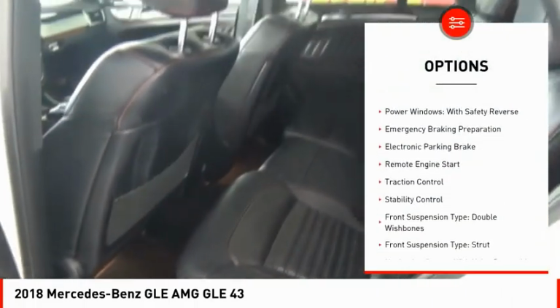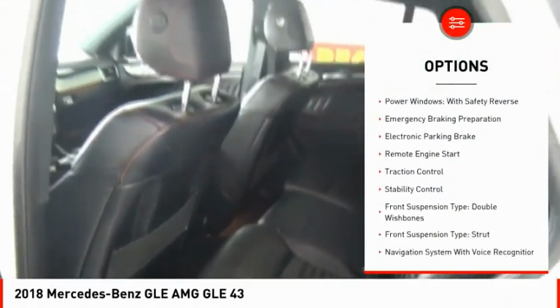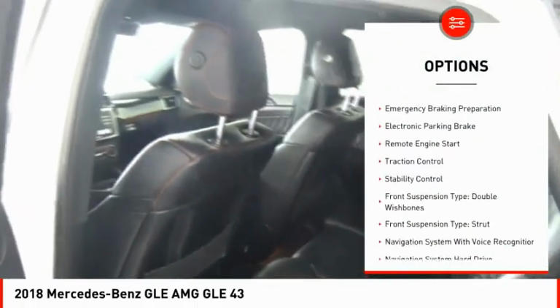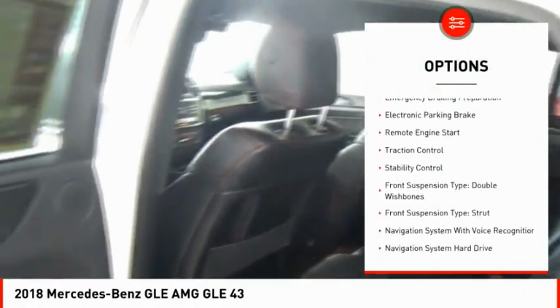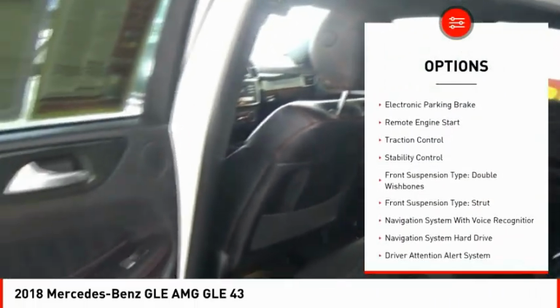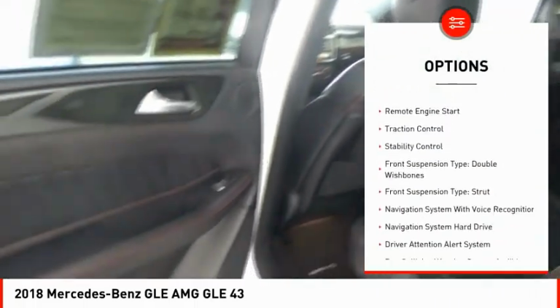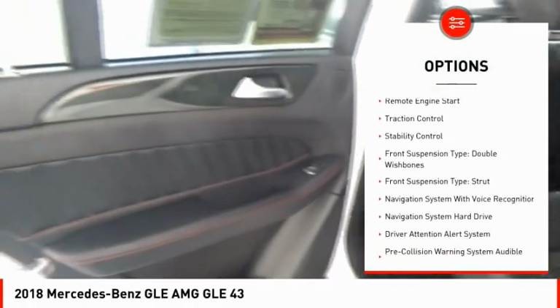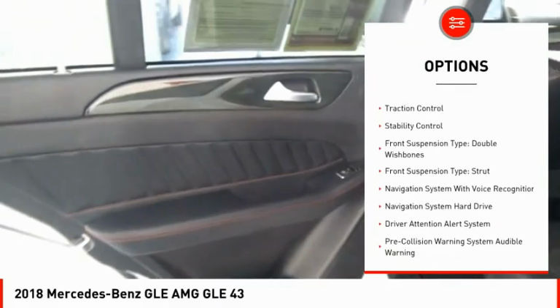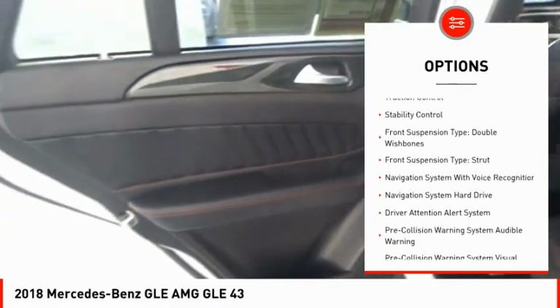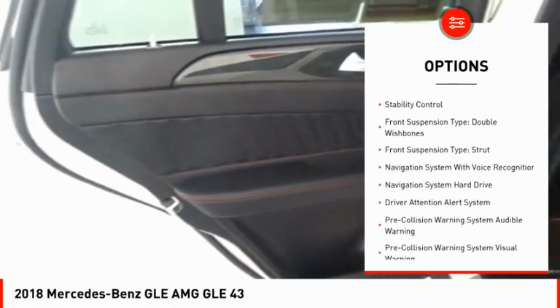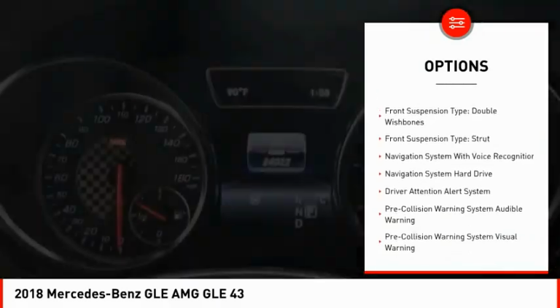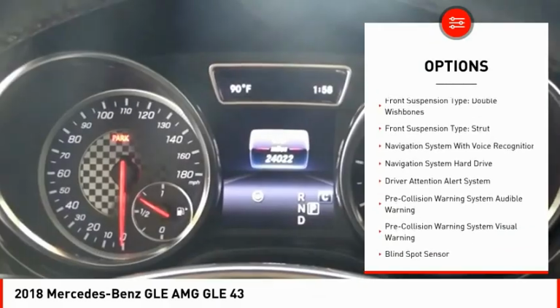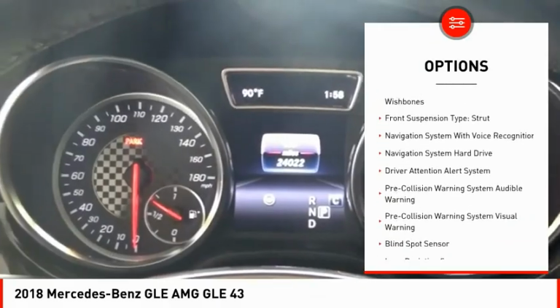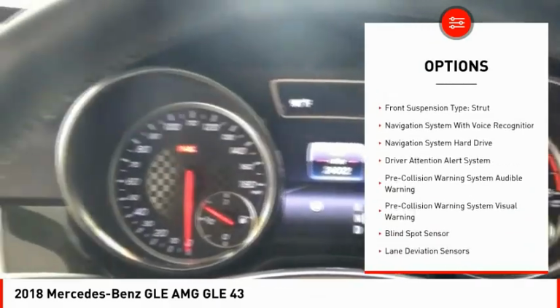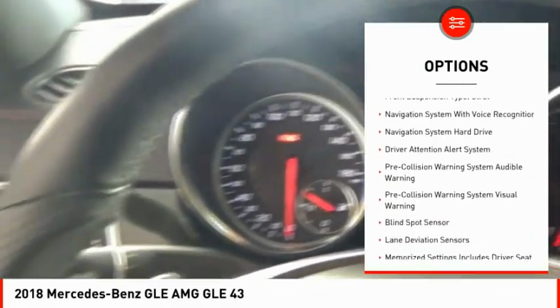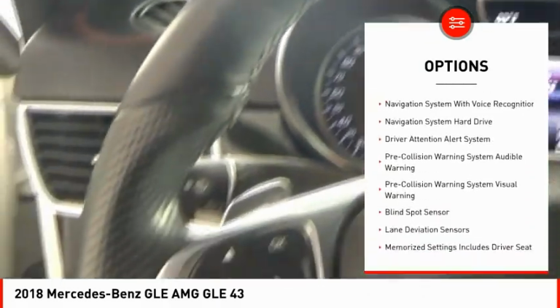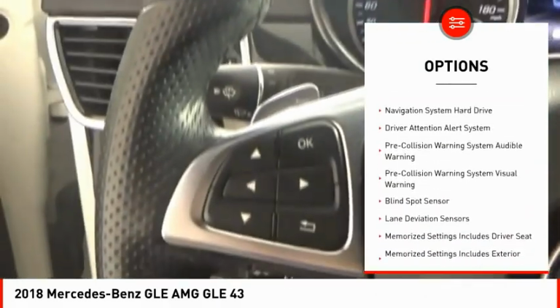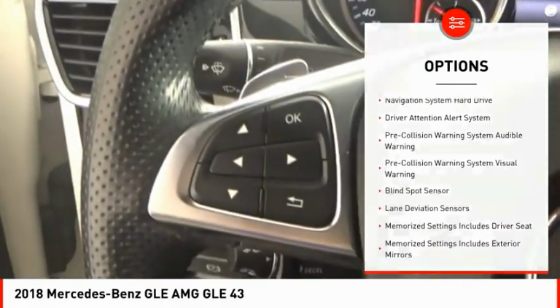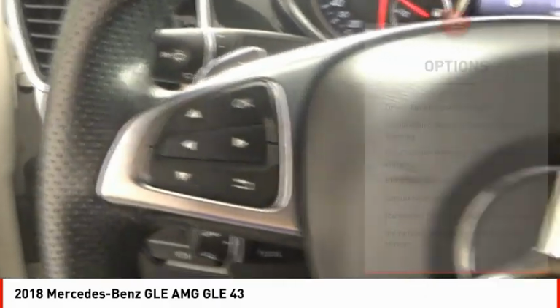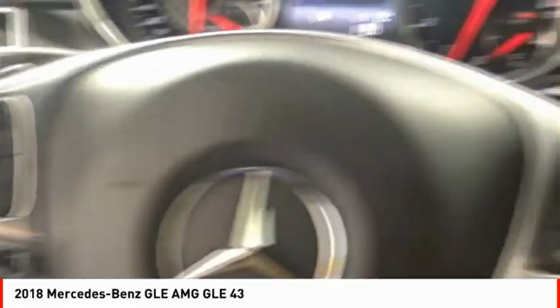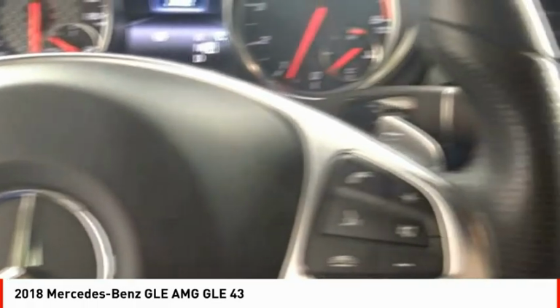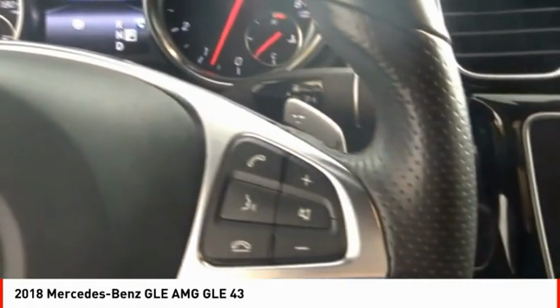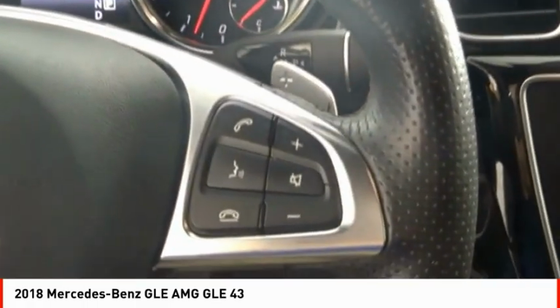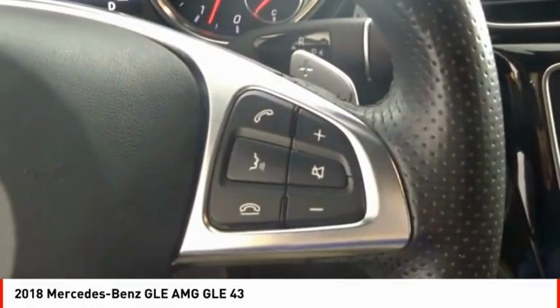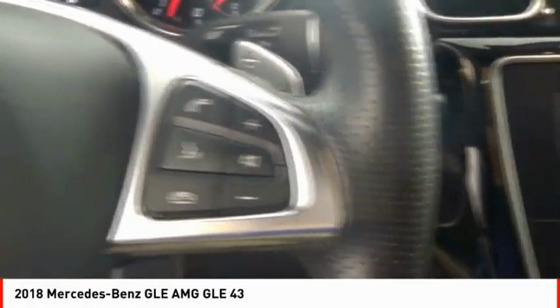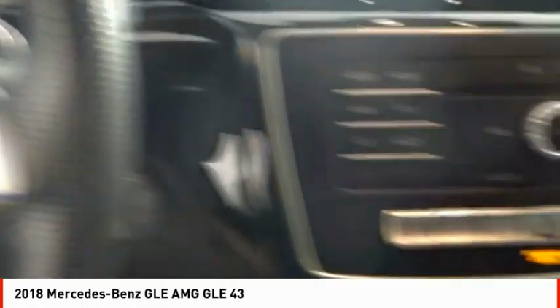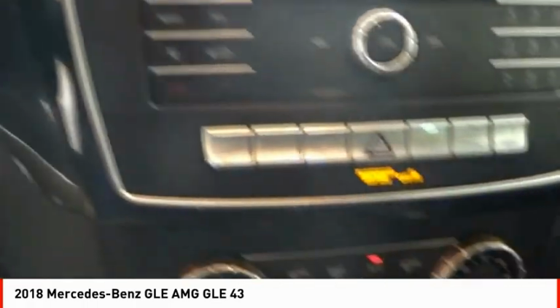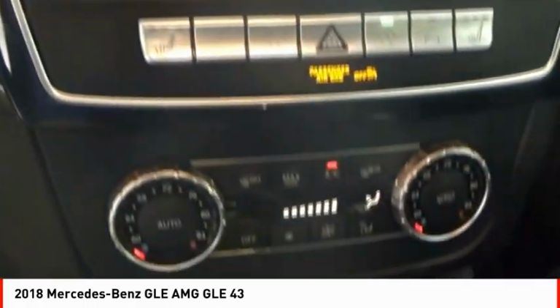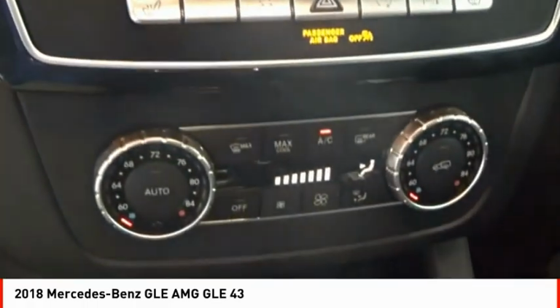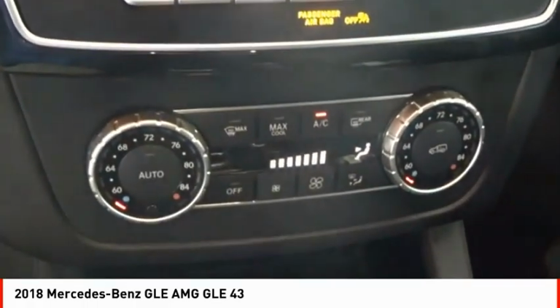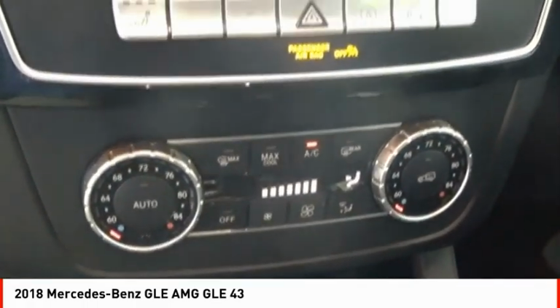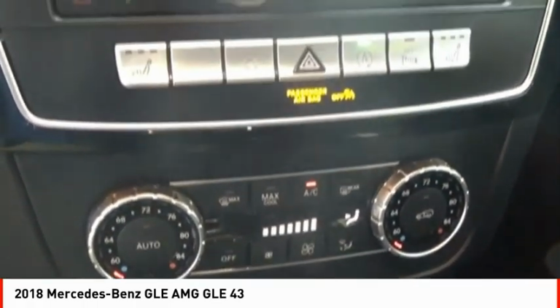ride control, driver adjustable suspension height, power windows with safety reverse, emergency braking preparation, electronic parking brake, remote engine start, traction control, stability control.